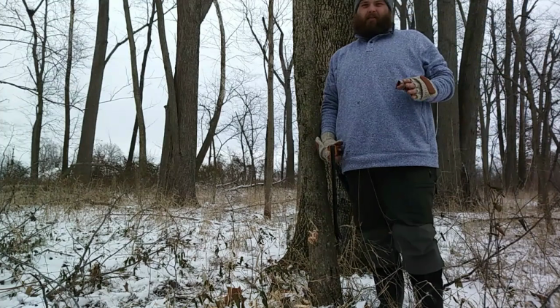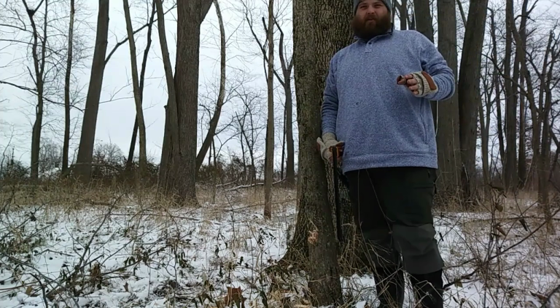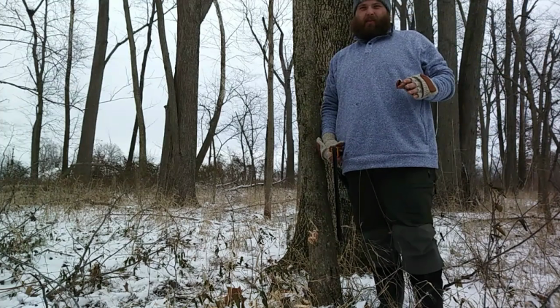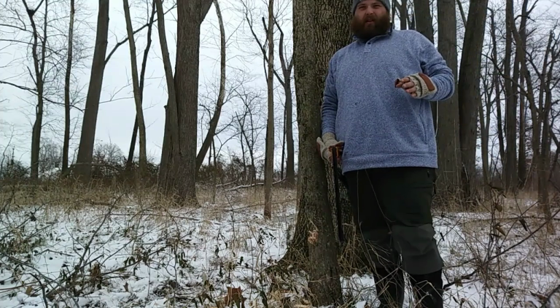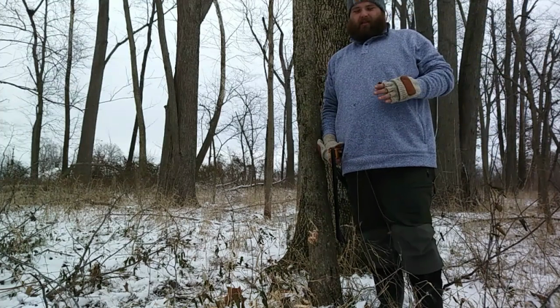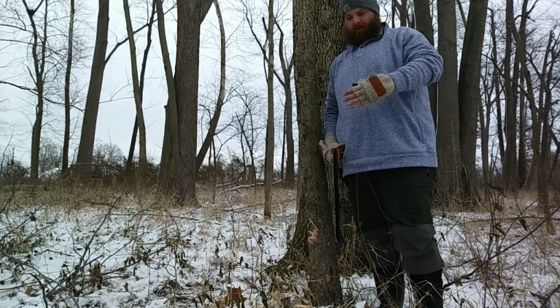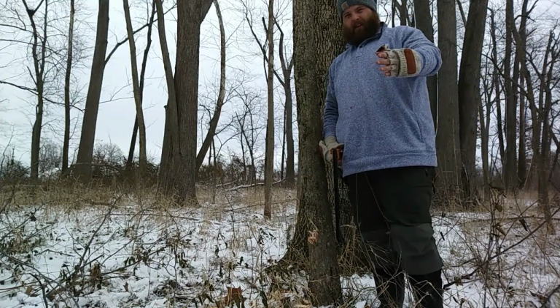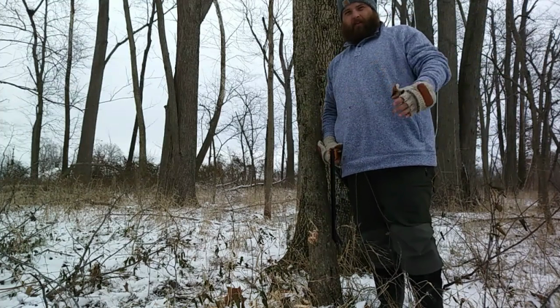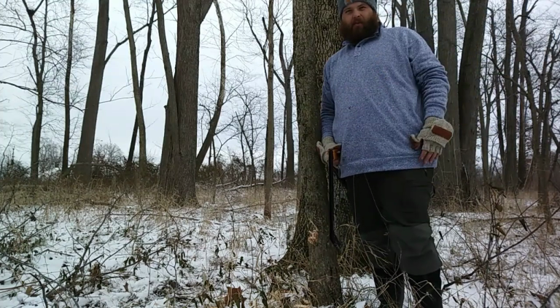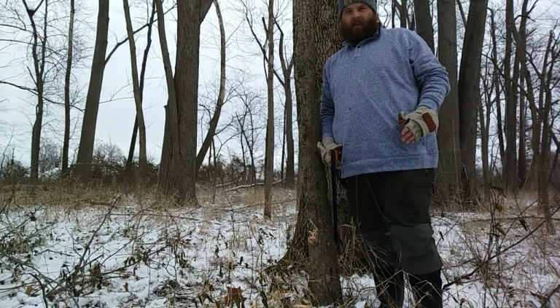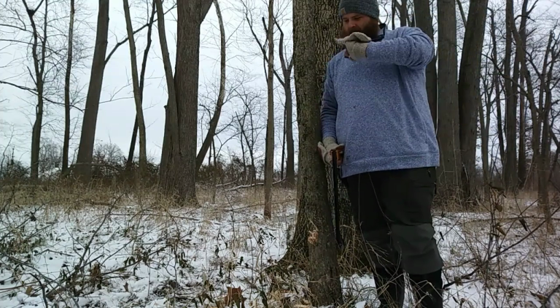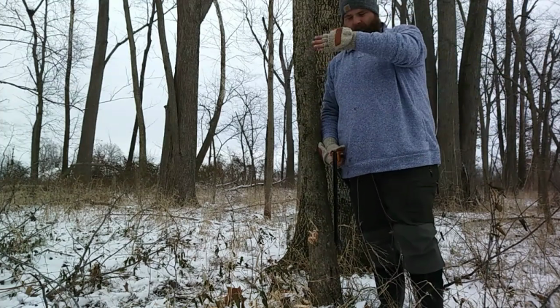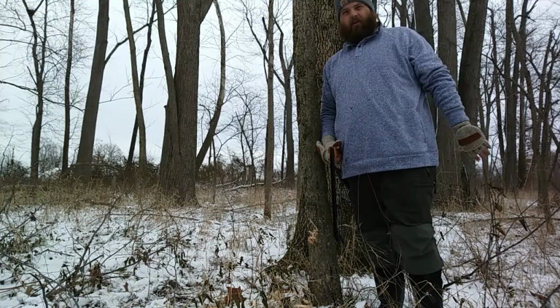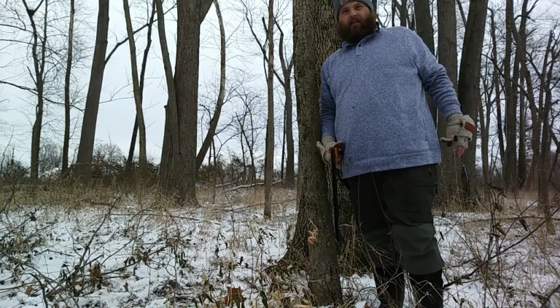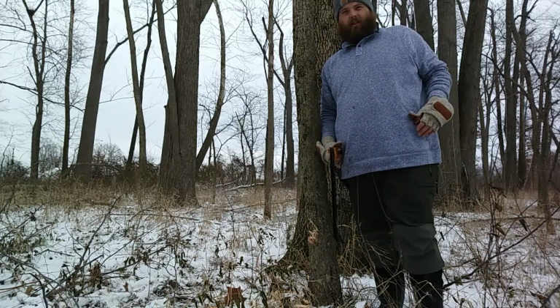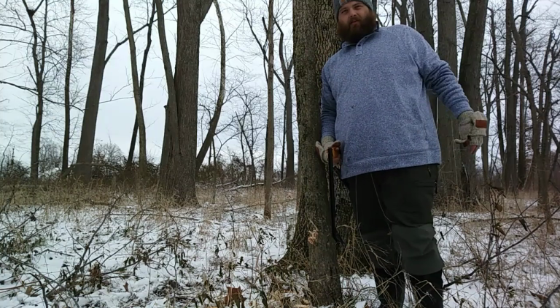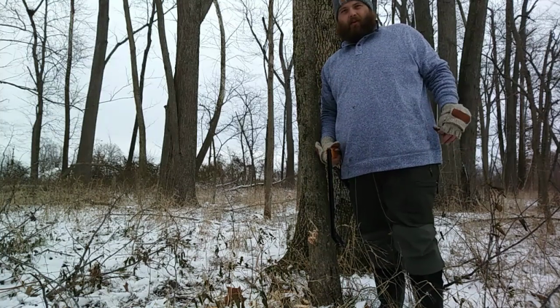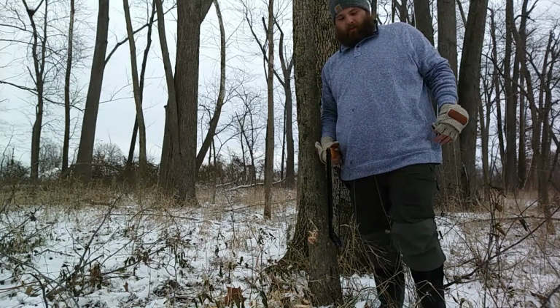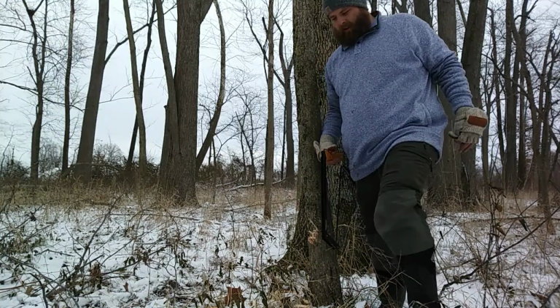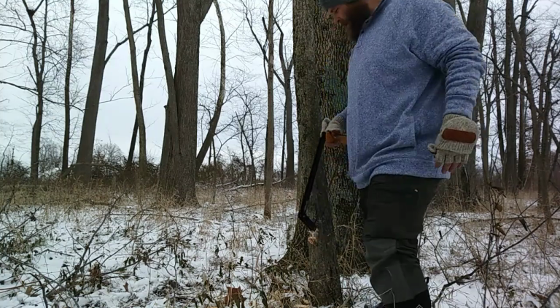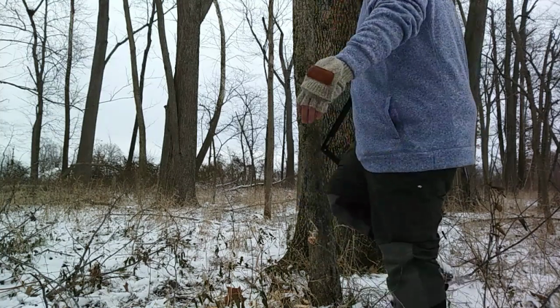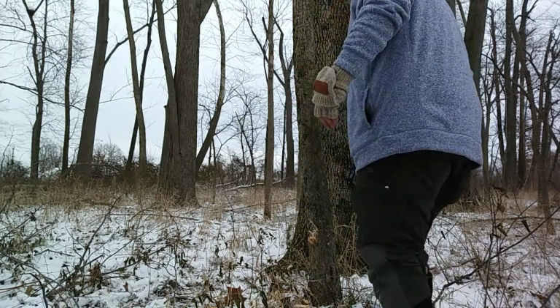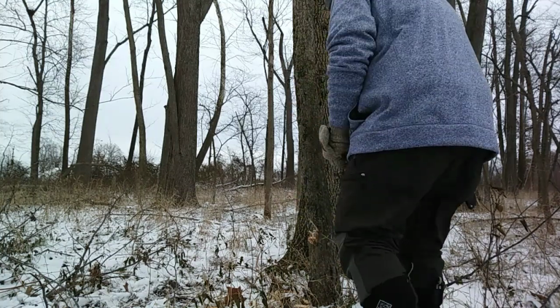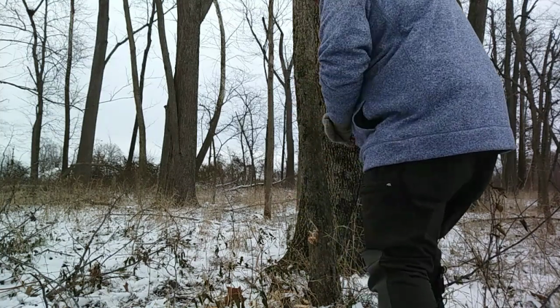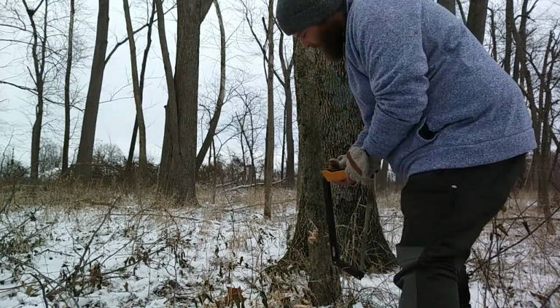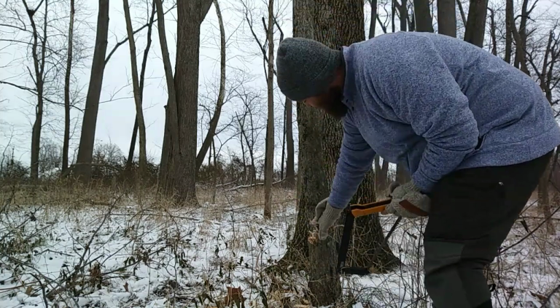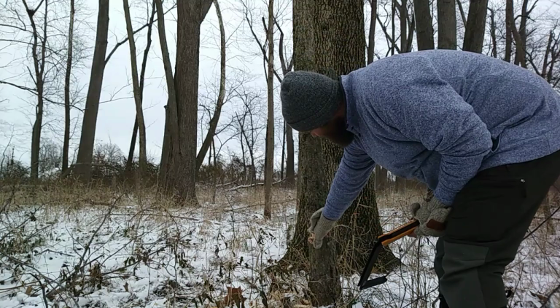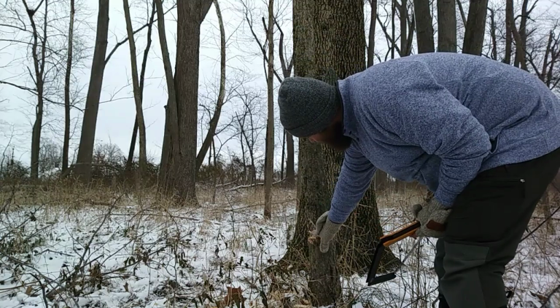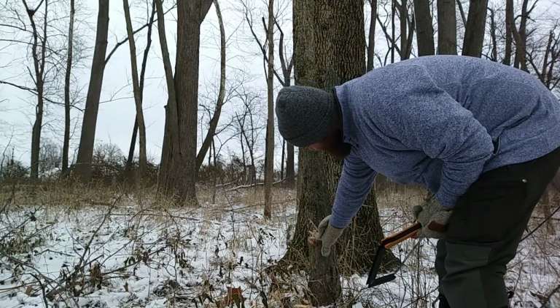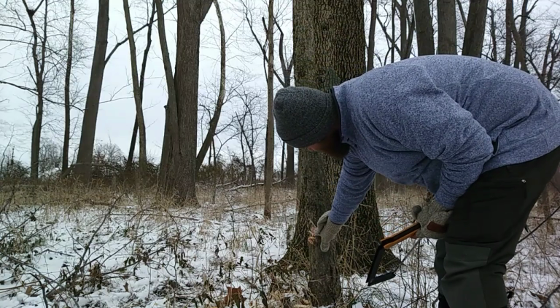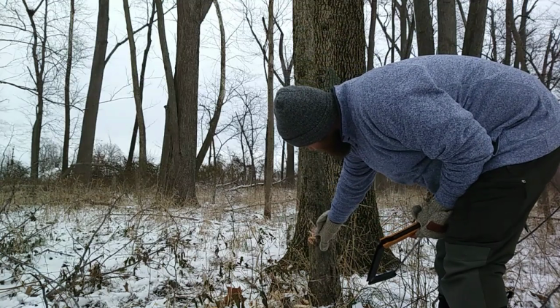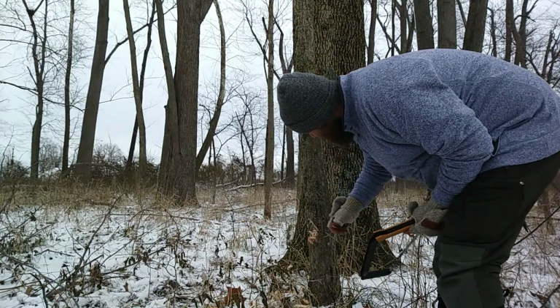The best way for me to saw this is going to be with me kind of in frame, but you'll still get to see the gist of what we're trying to do here. Like I said, right above this flat spot.